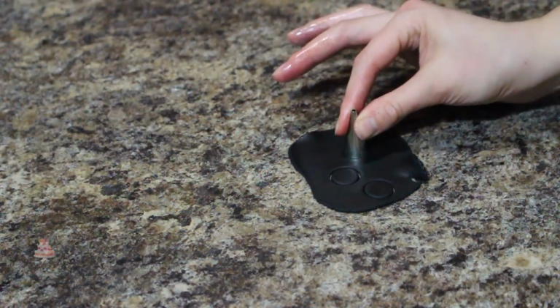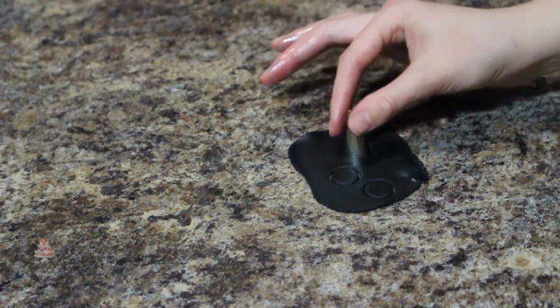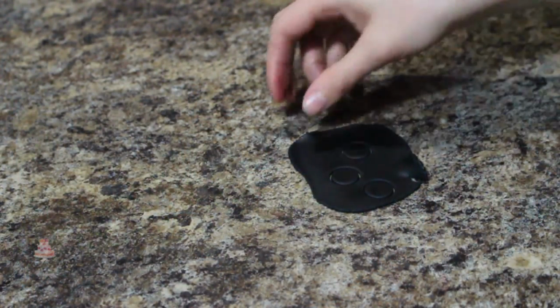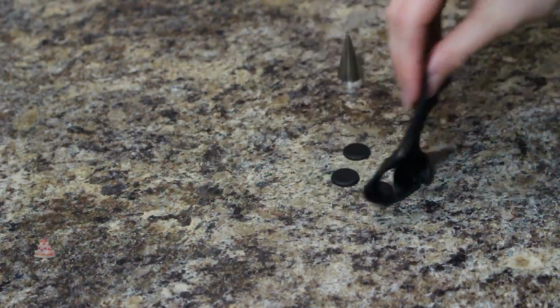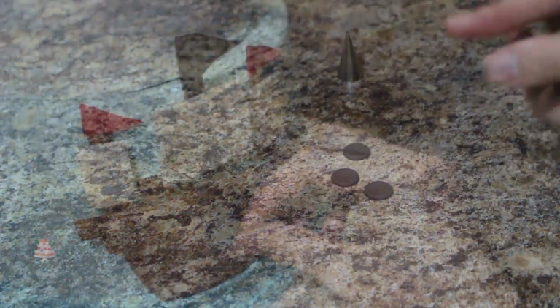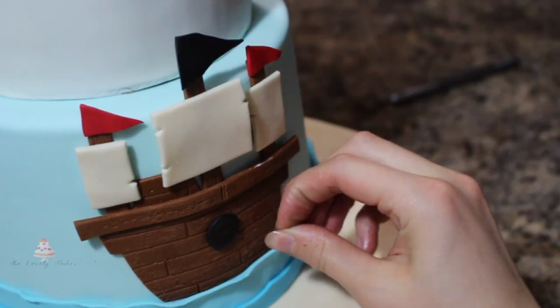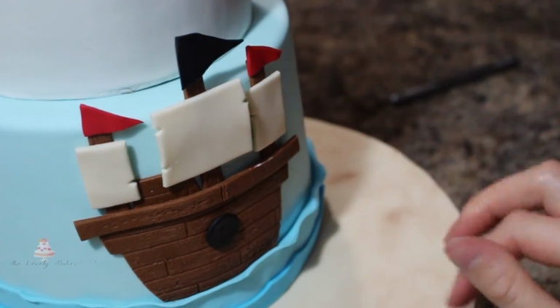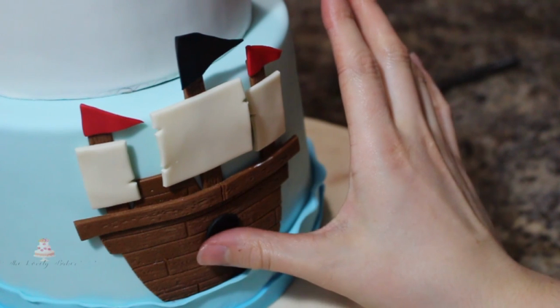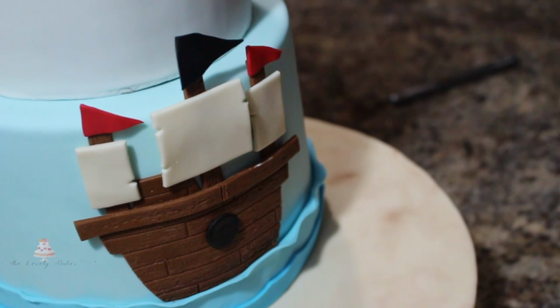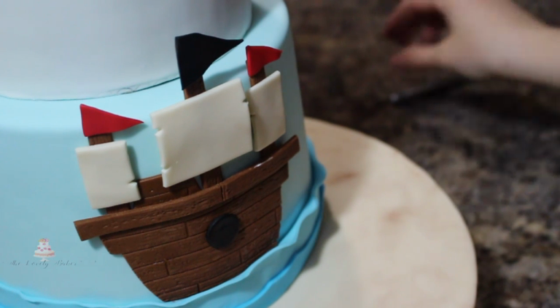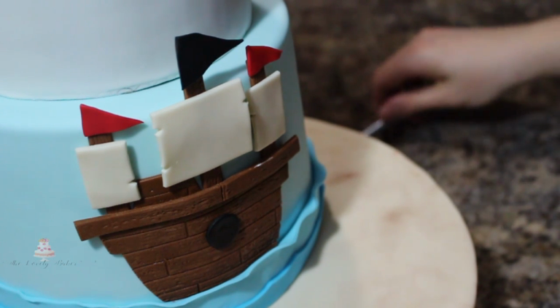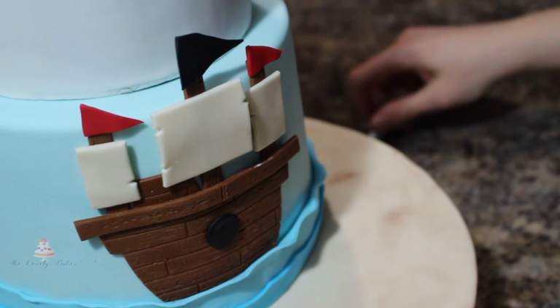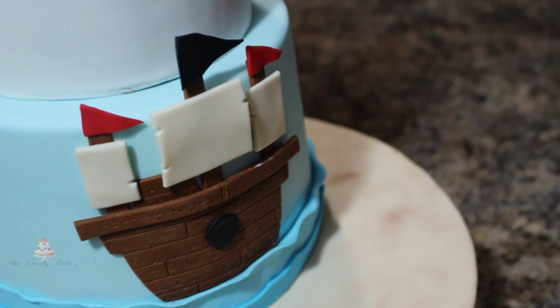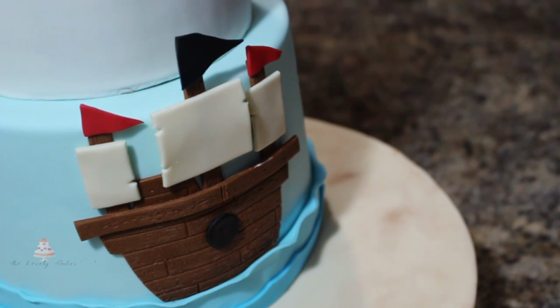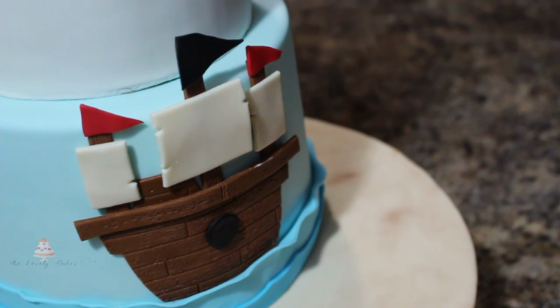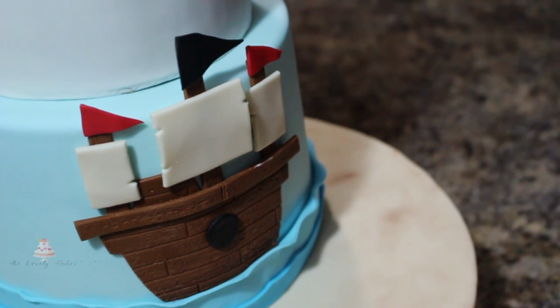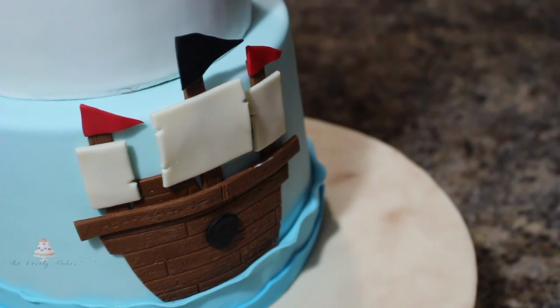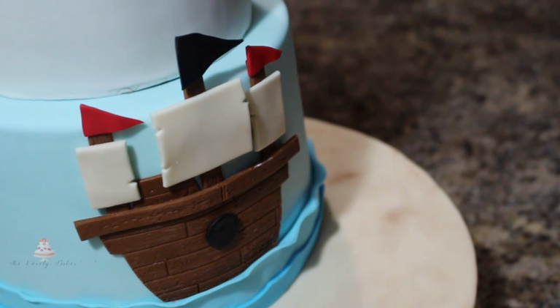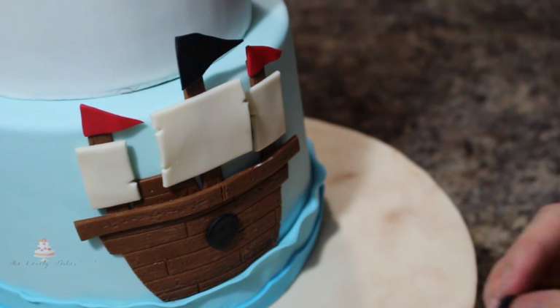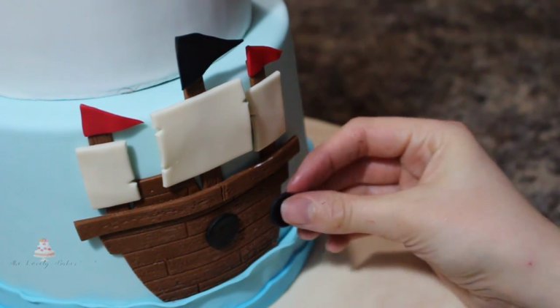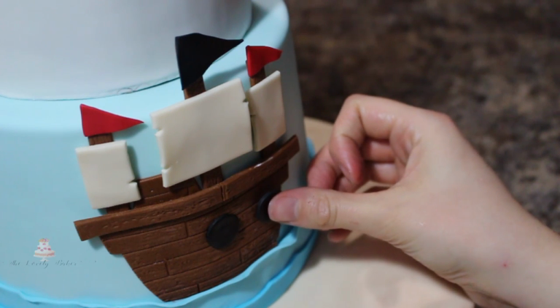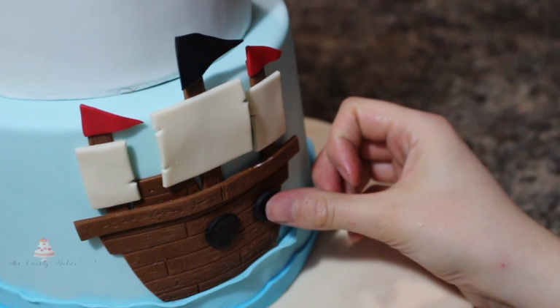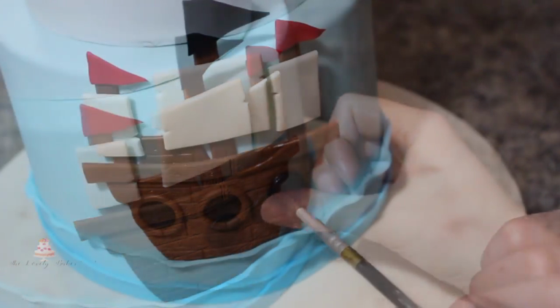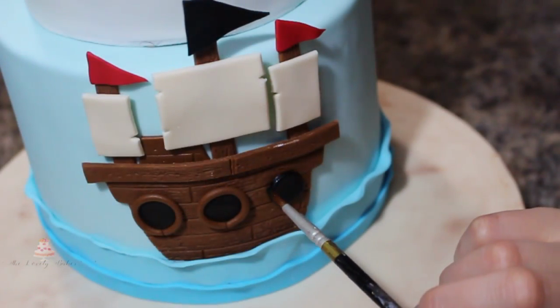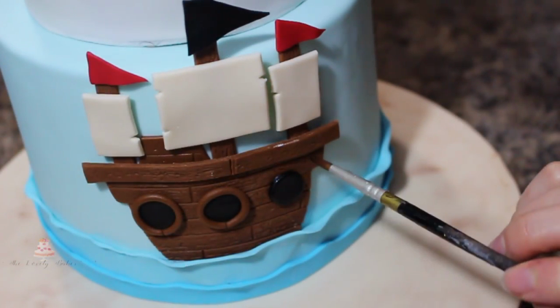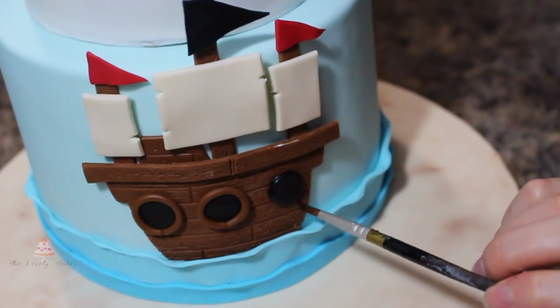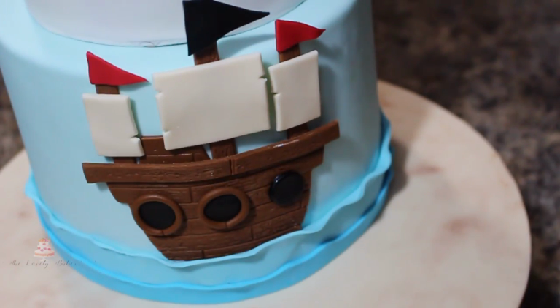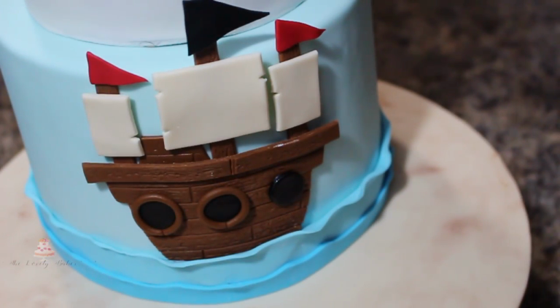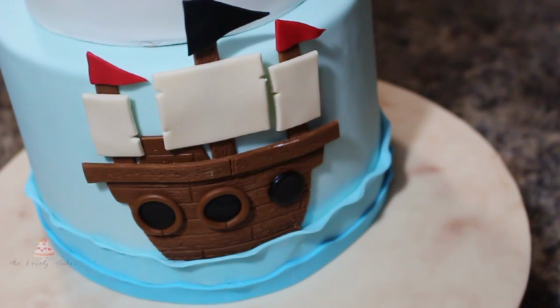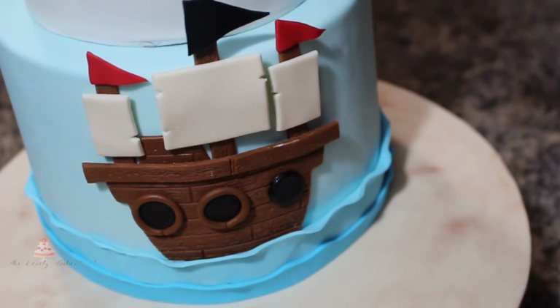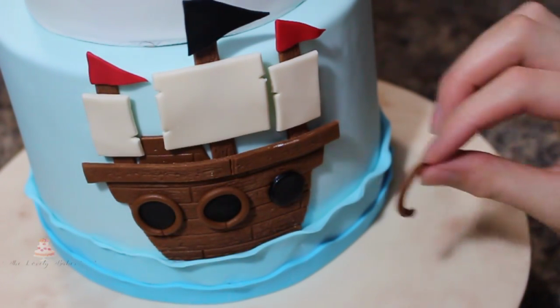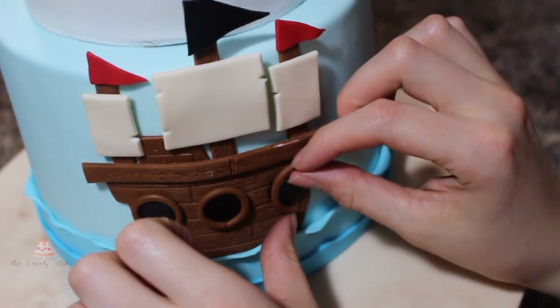Using the back of a piping tip I cut out three black circles for my portholes and added those to the front of my ship, and then I rolled out some brown fondant in long thin ropes and put those all around and attached those with water.